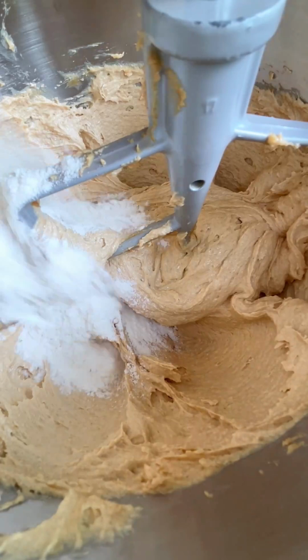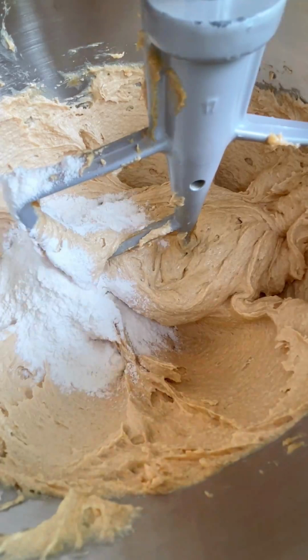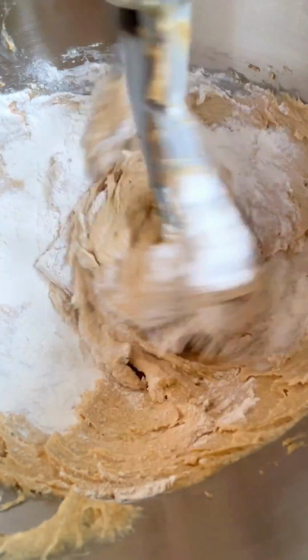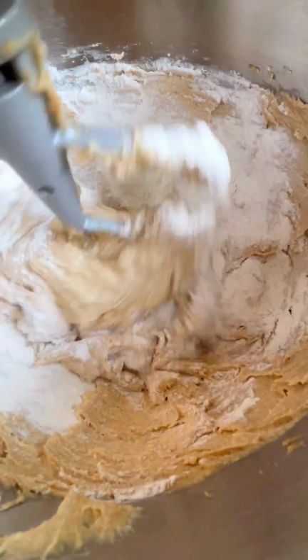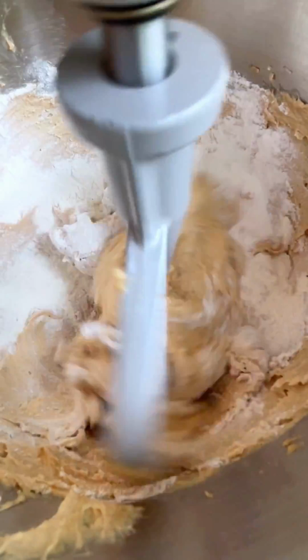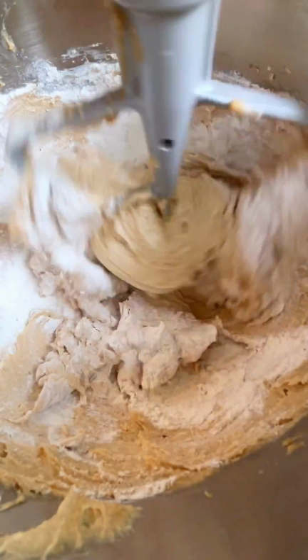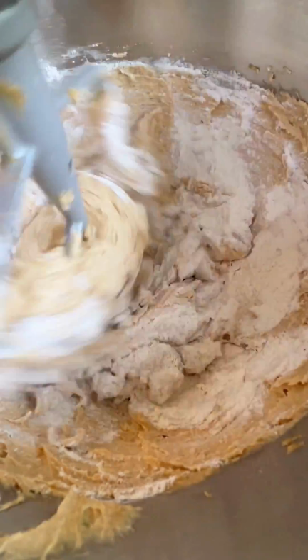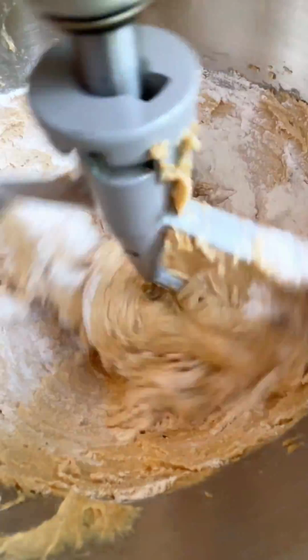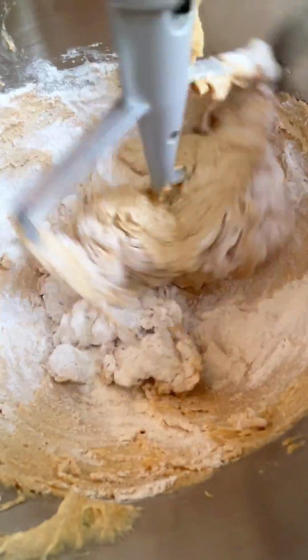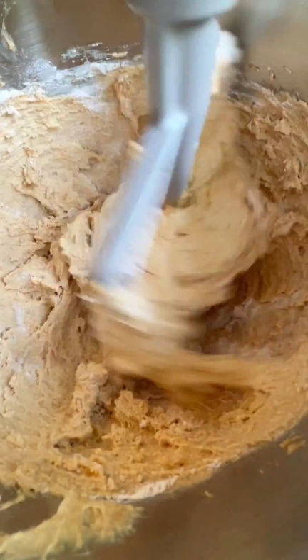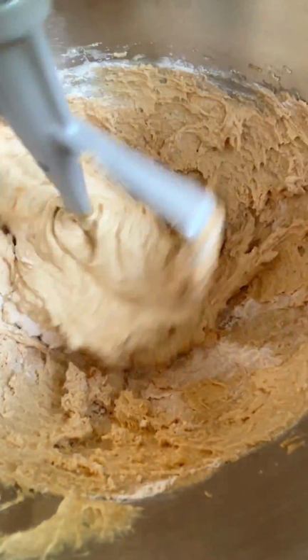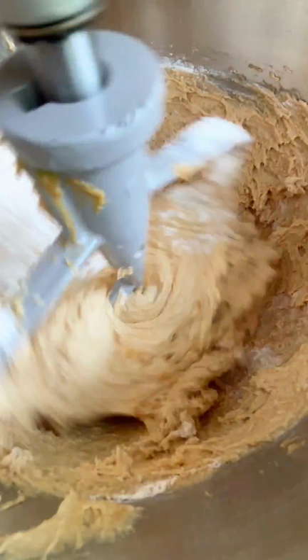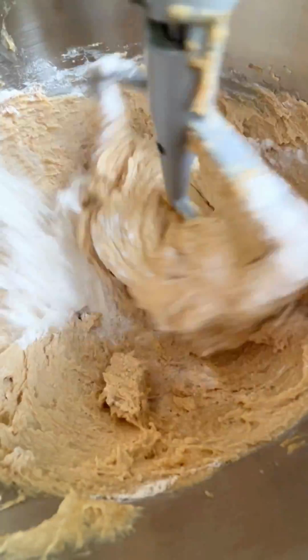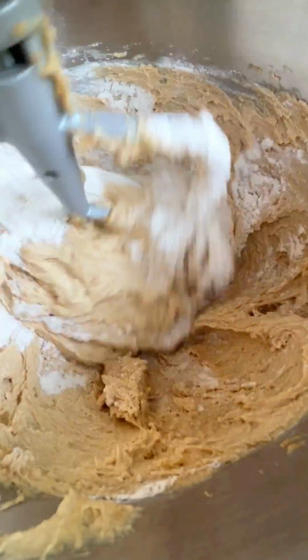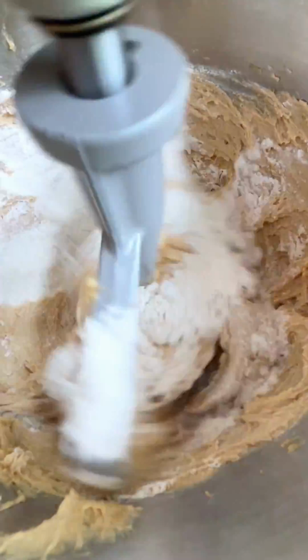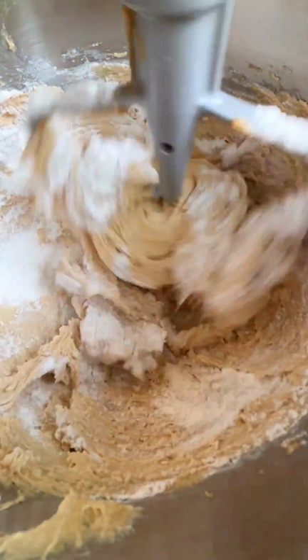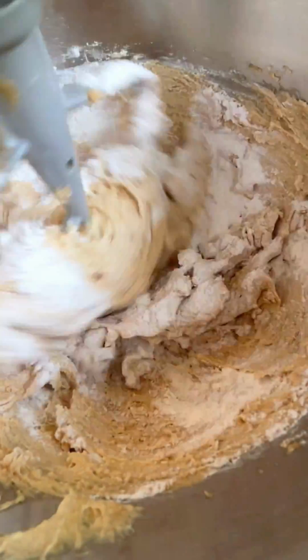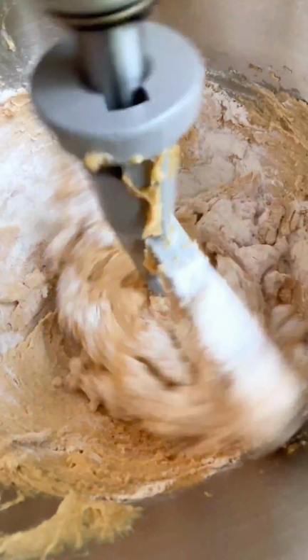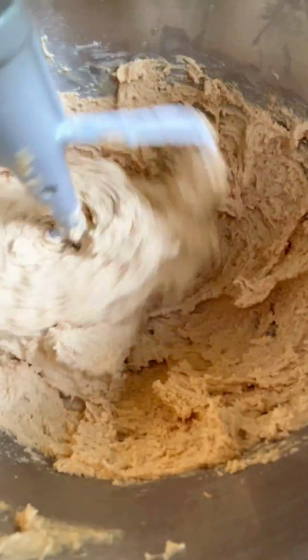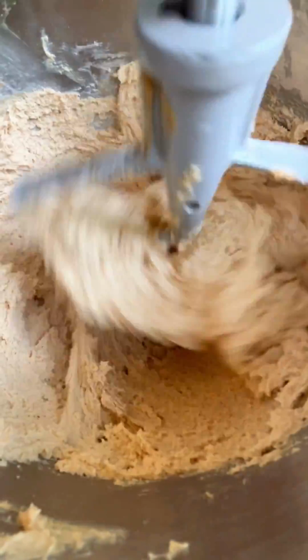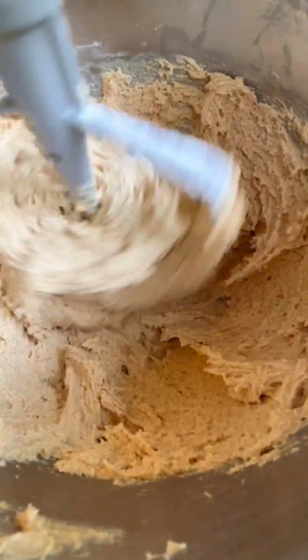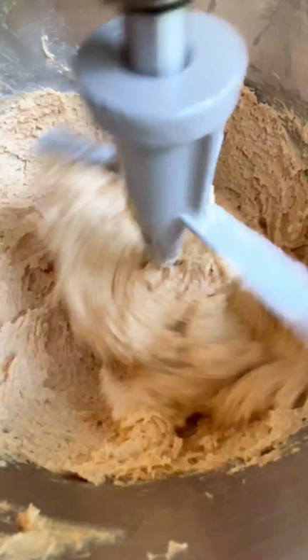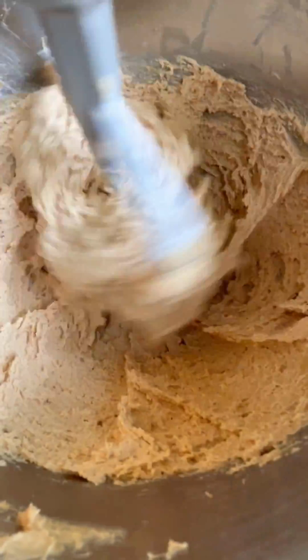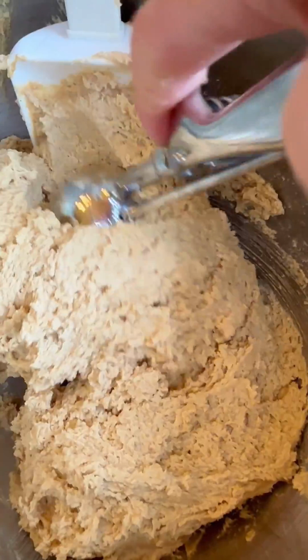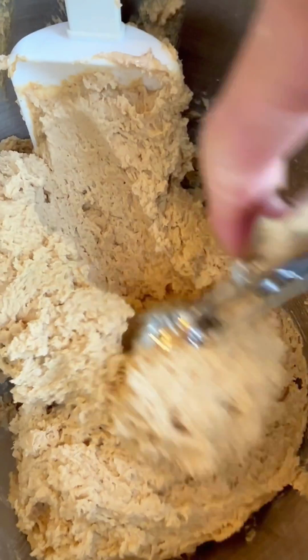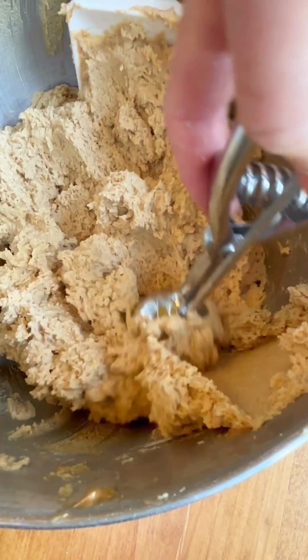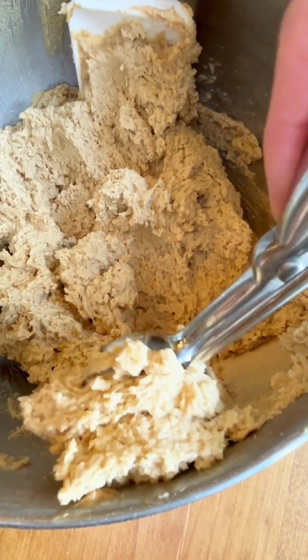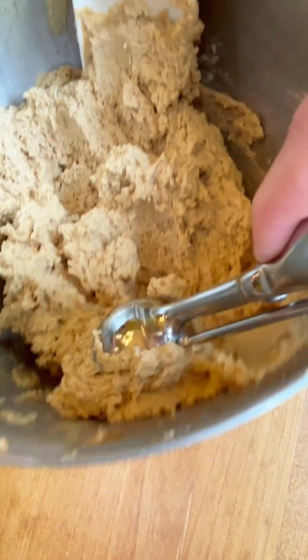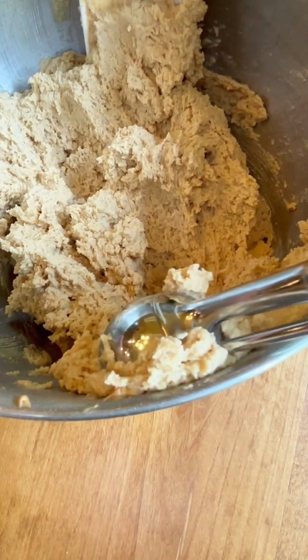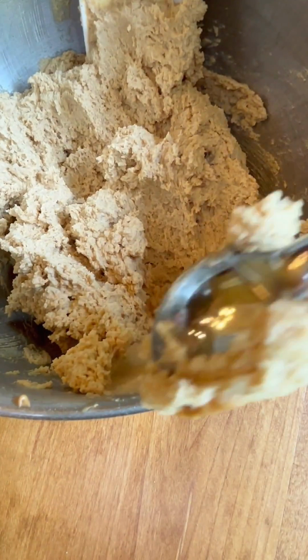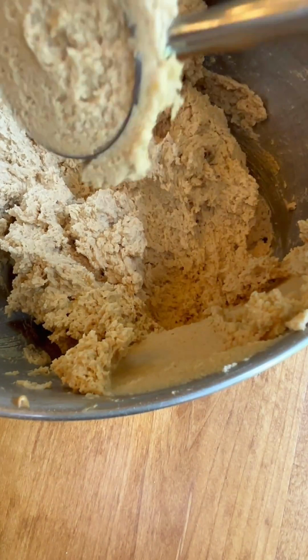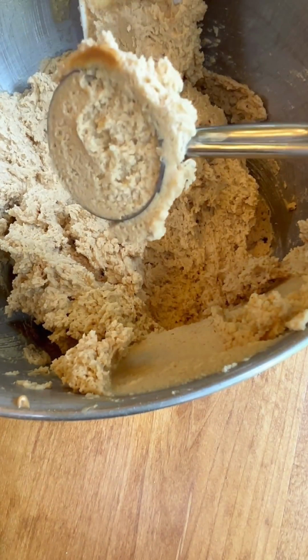You want to go ahead and mix in your dry ingredients, and that is it. It comes together super, super fast. I doubled this recipe so I could take it to a group, and that's all.